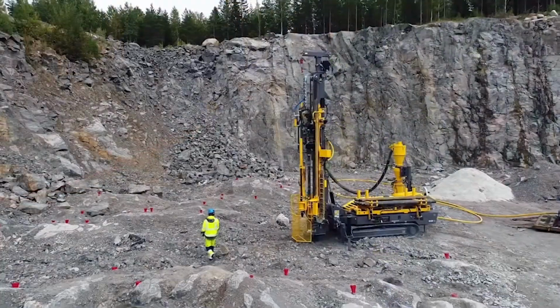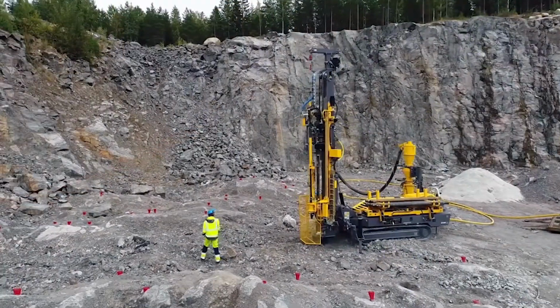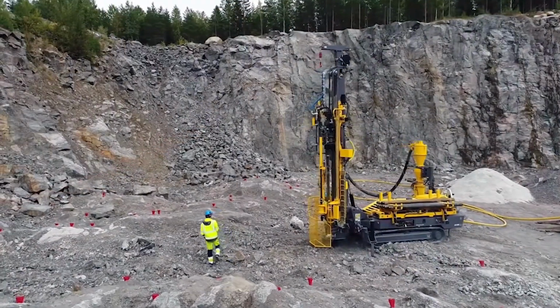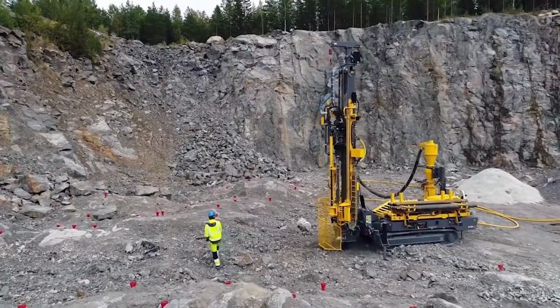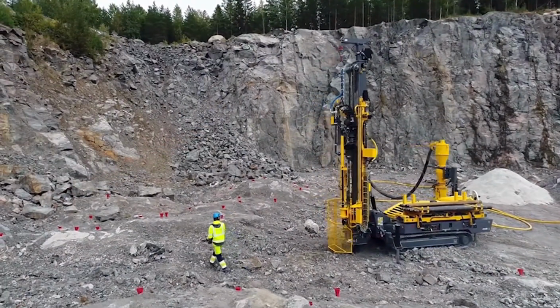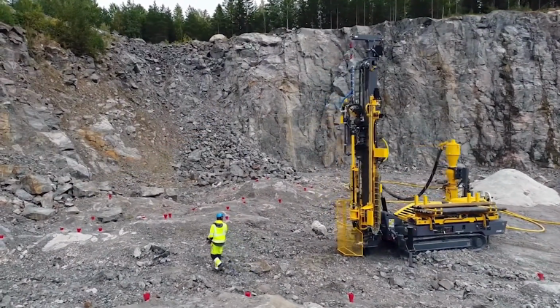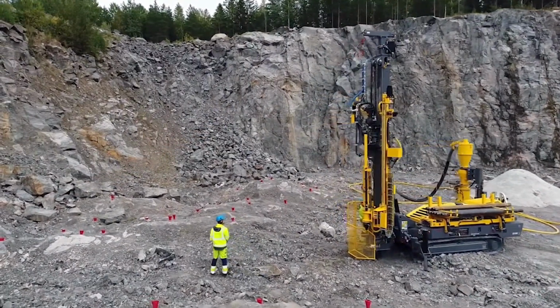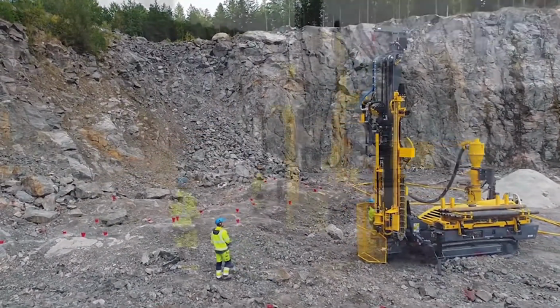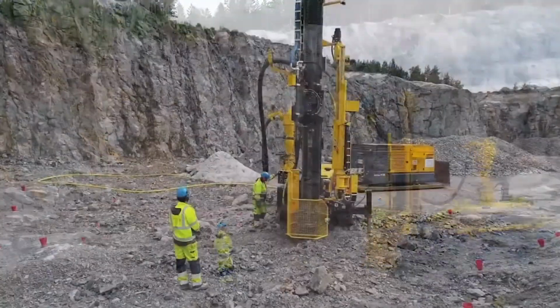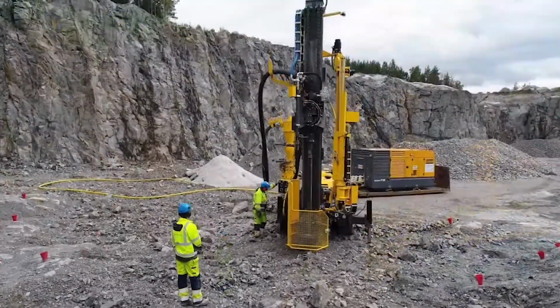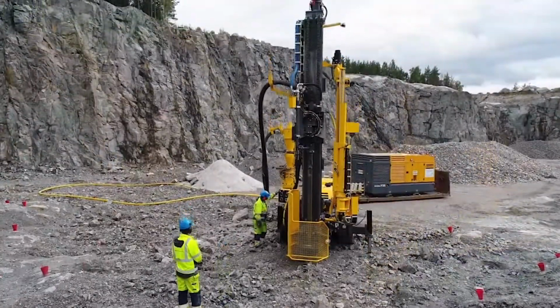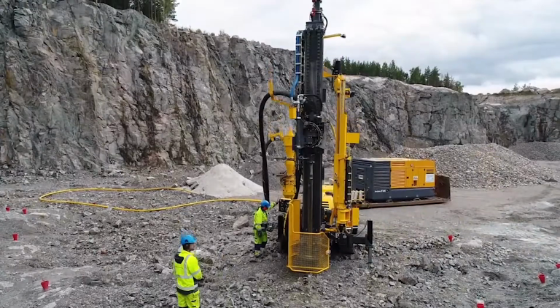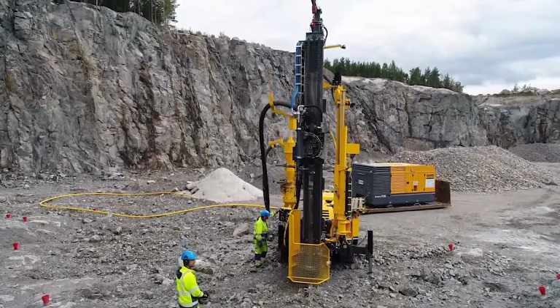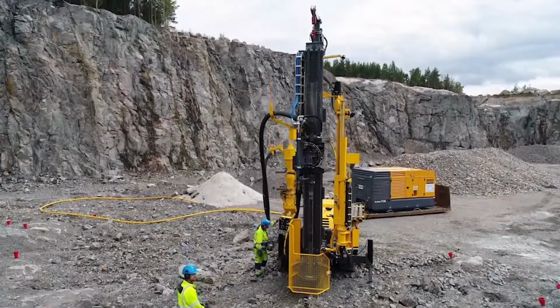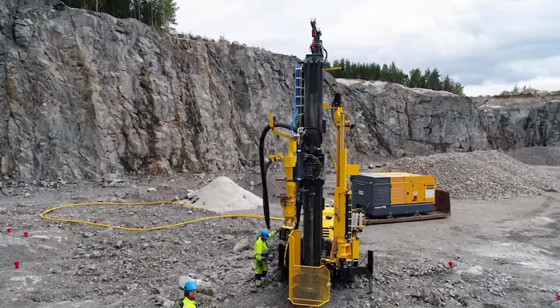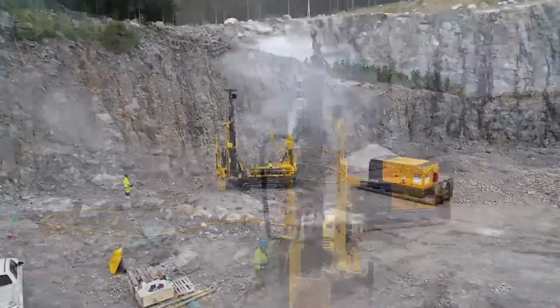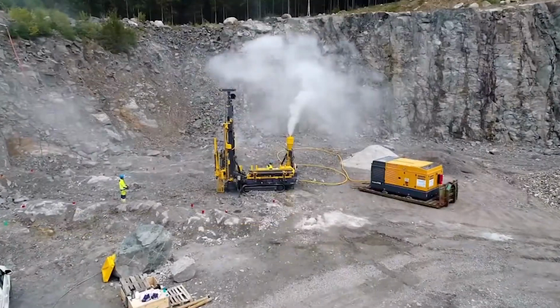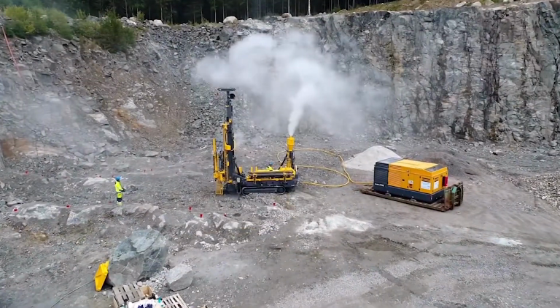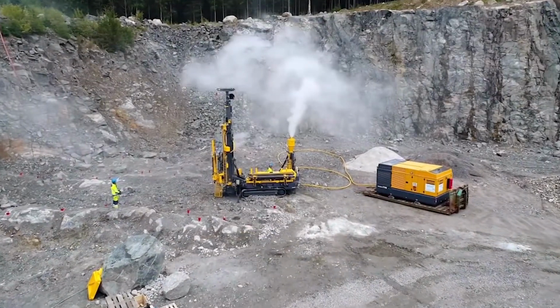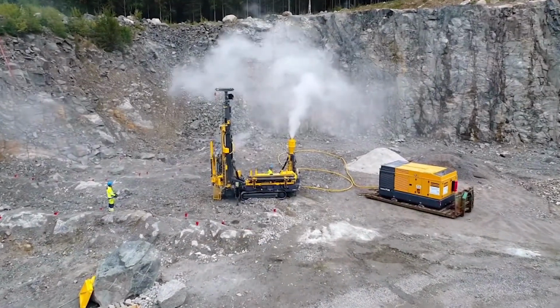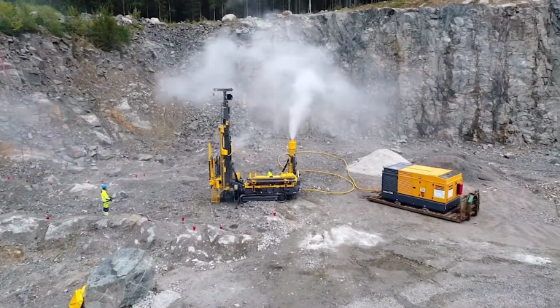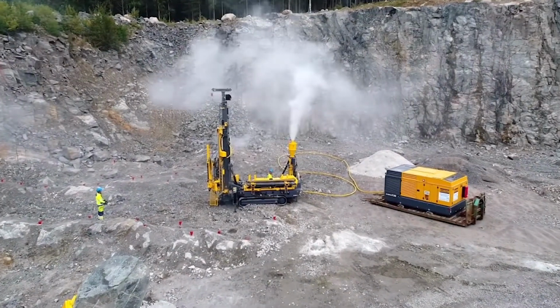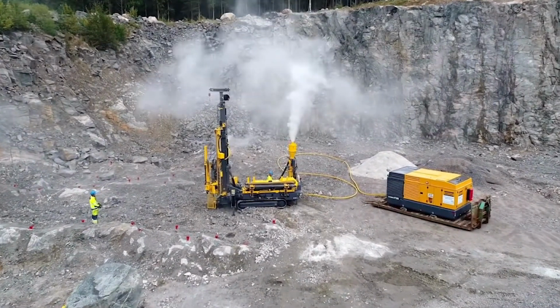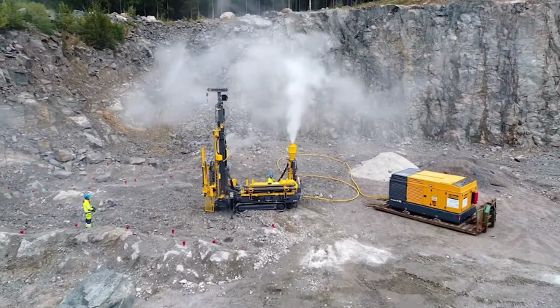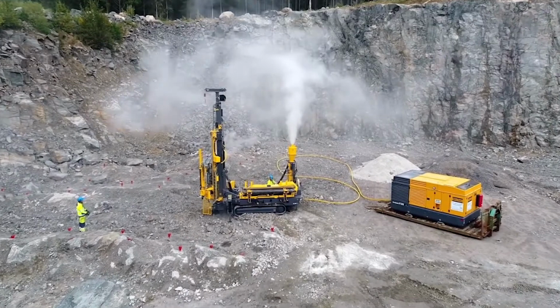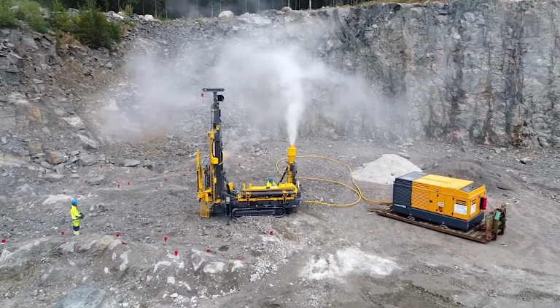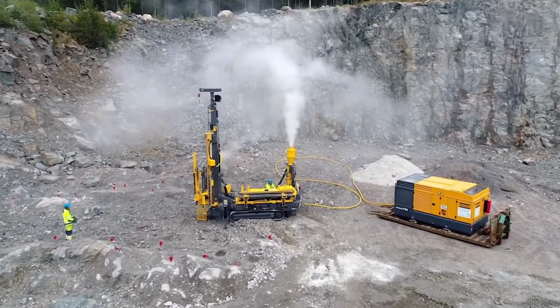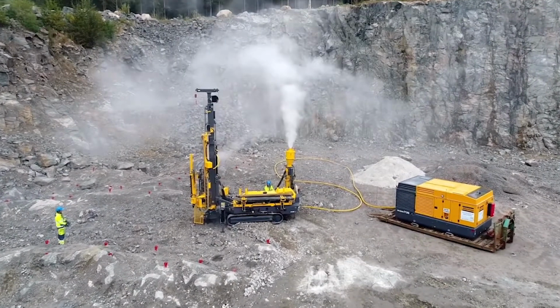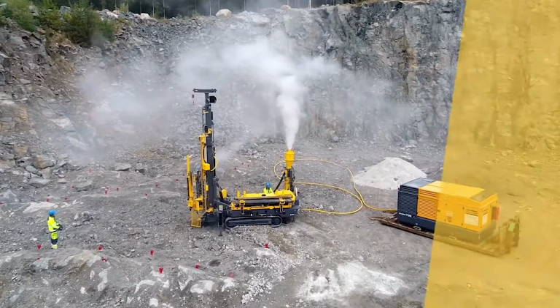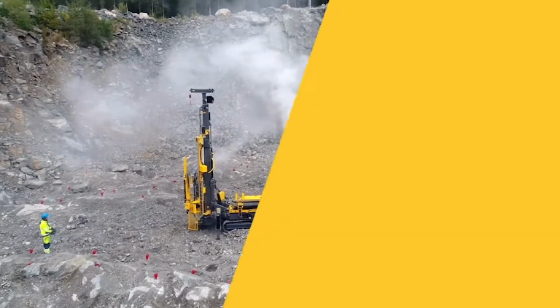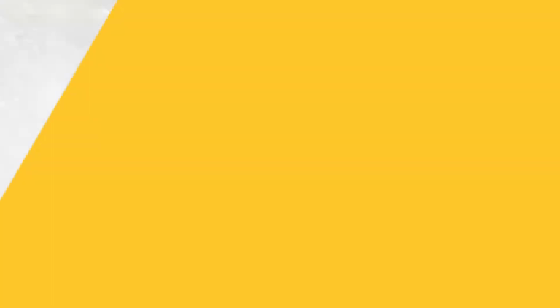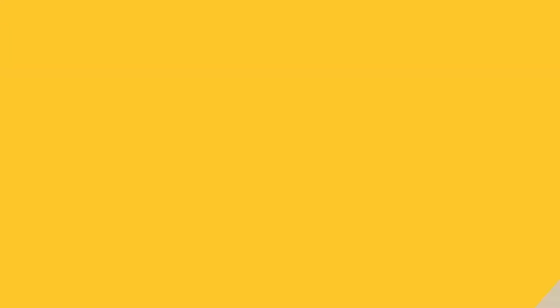When developing the COPRC 45 we worked with drillers who are using the RC 50 hammers, and by listening to their experiences and conducting numerous tests with them, we developed the improved COPRC 45.